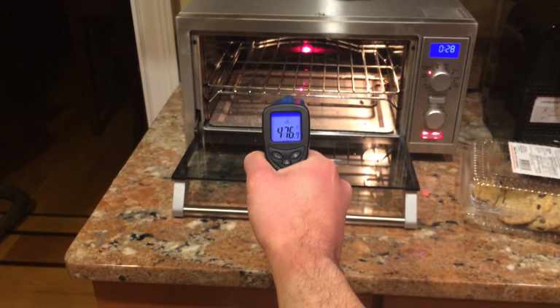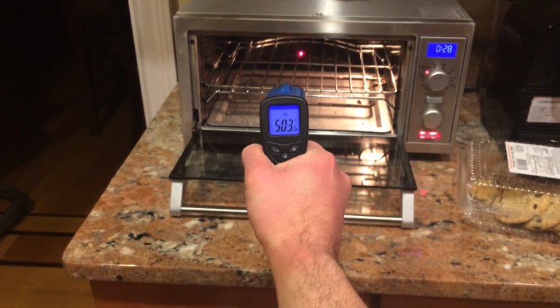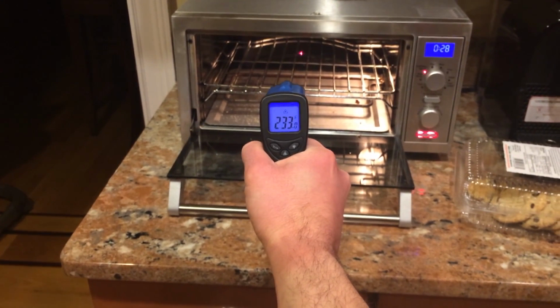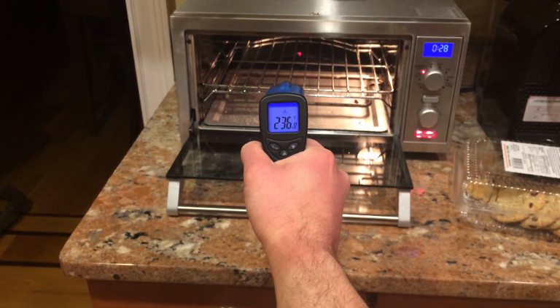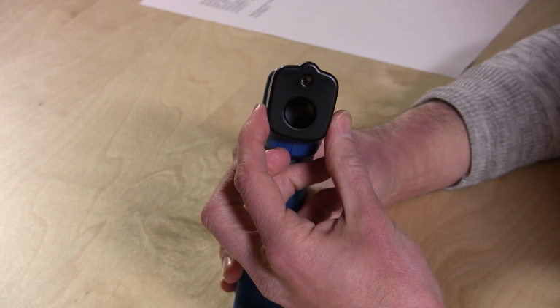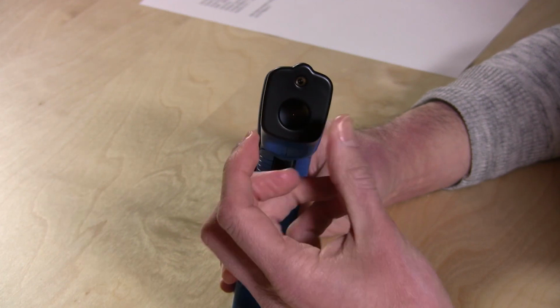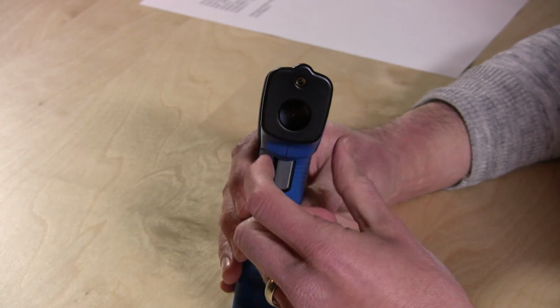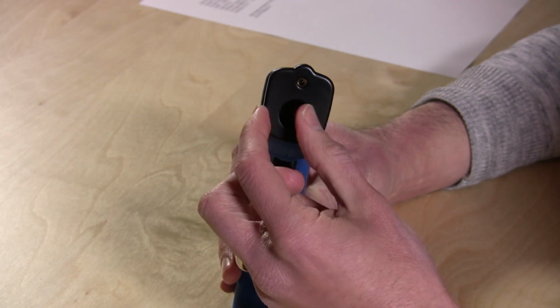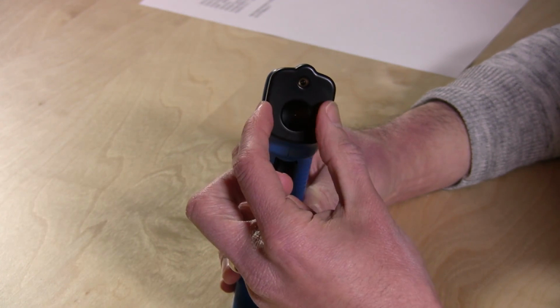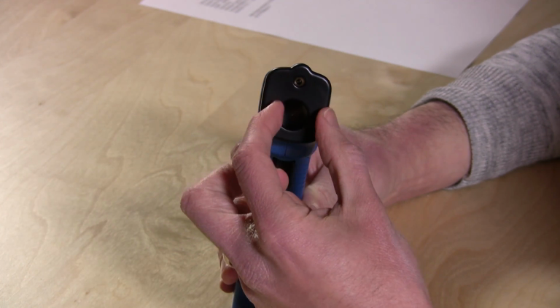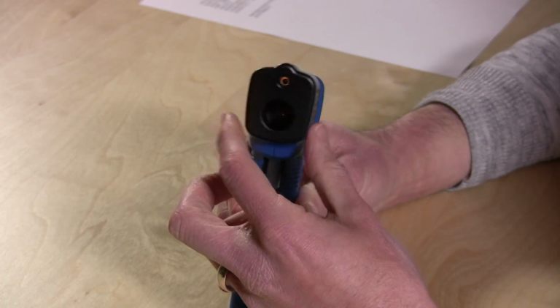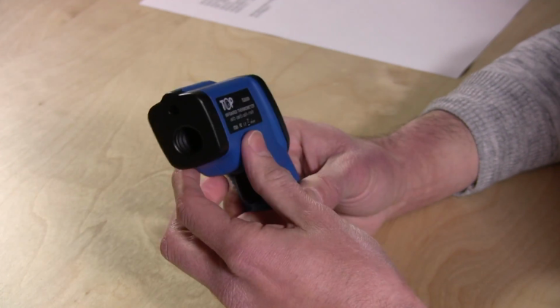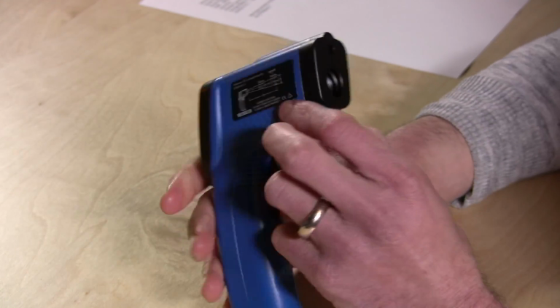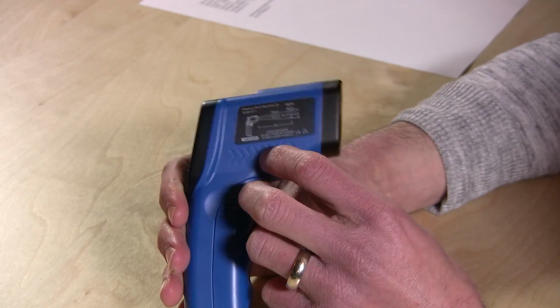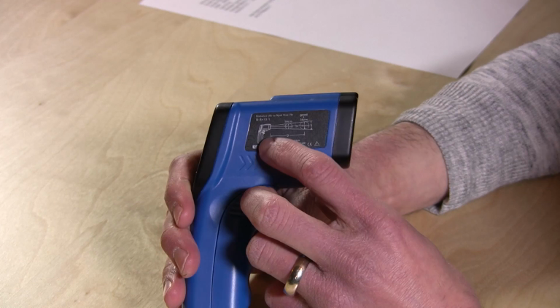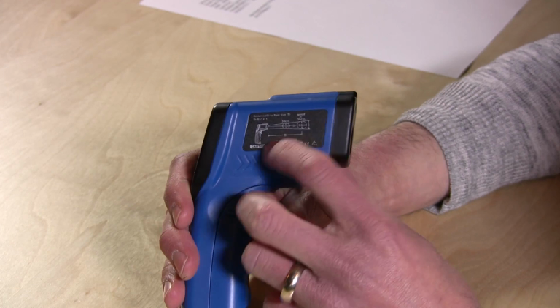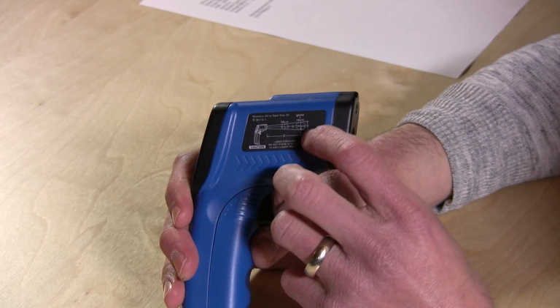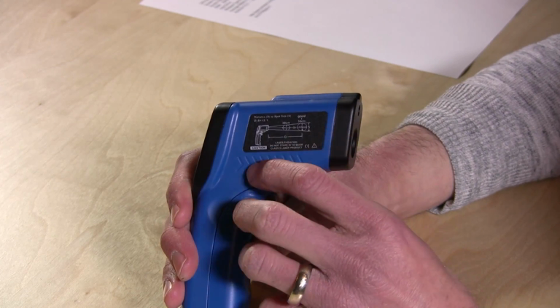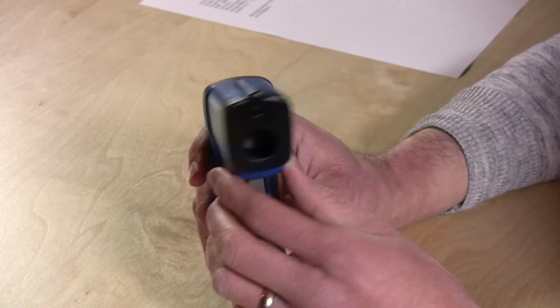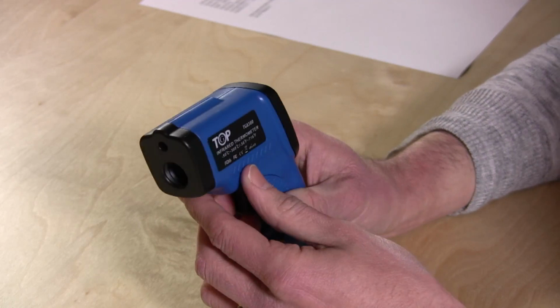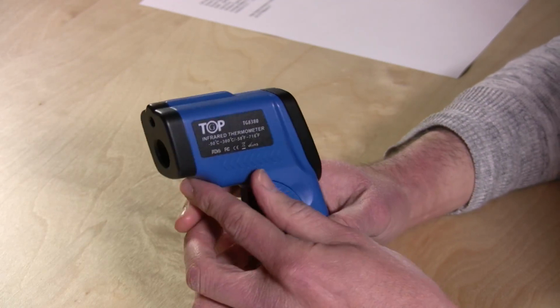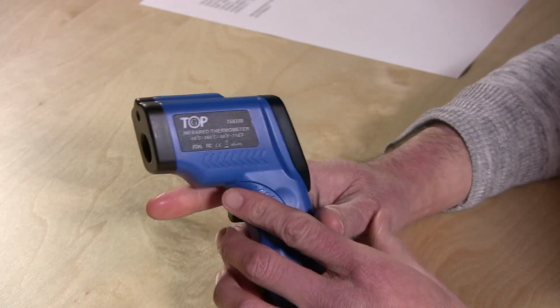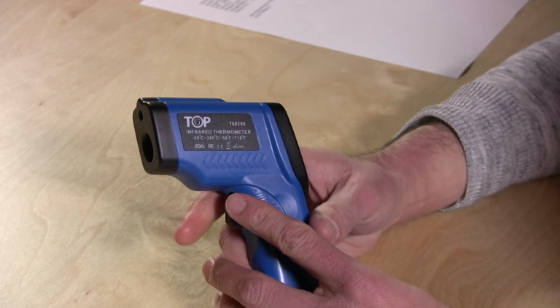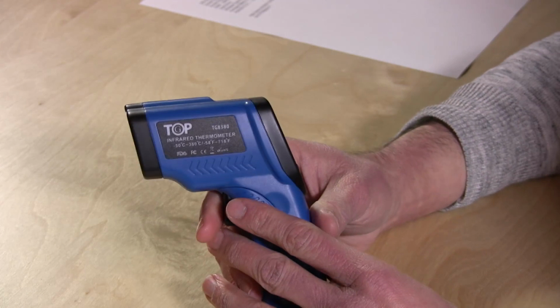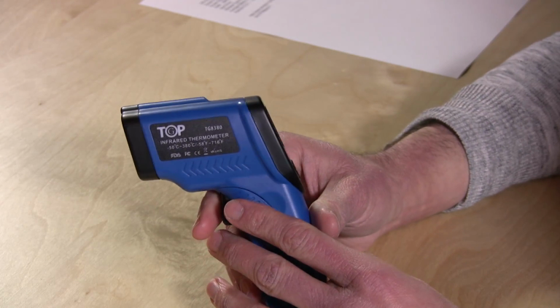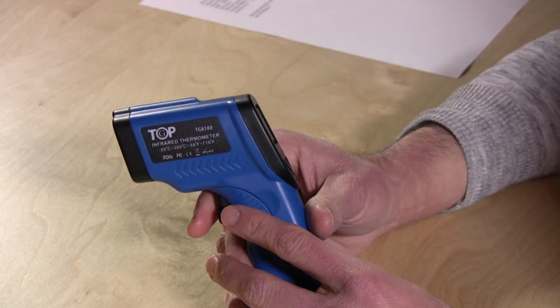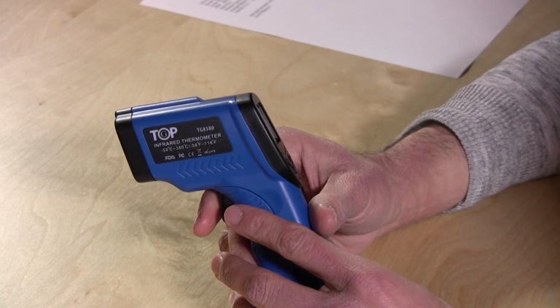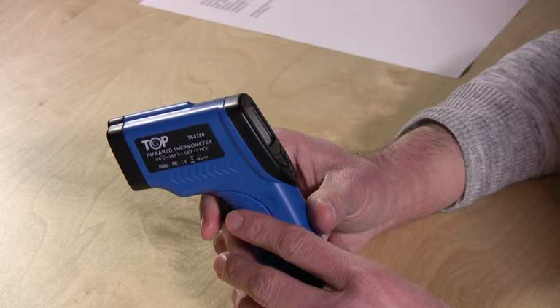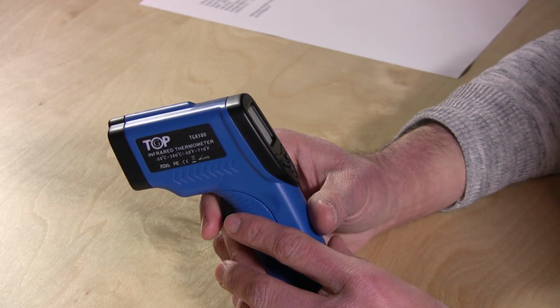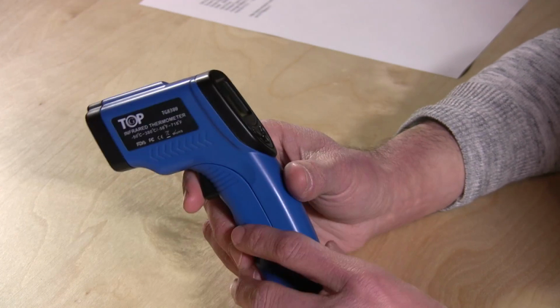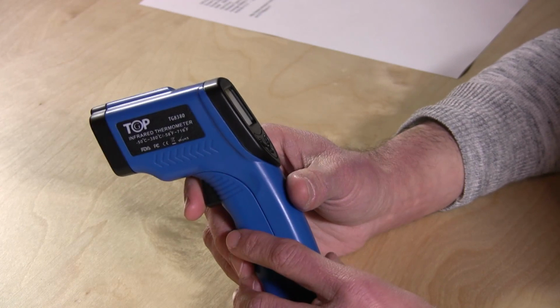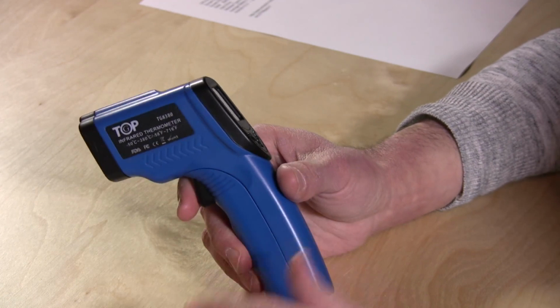What they recommend in the manual is that you want to have whatever you're measuring kind of fill up its field of vision, and they have a little diagram to give you some ideas on how to do that. I did find it works pretty well — it's fairly accurate and you're able to point it at things and get the temperature.